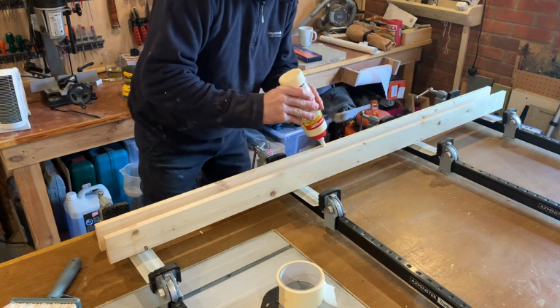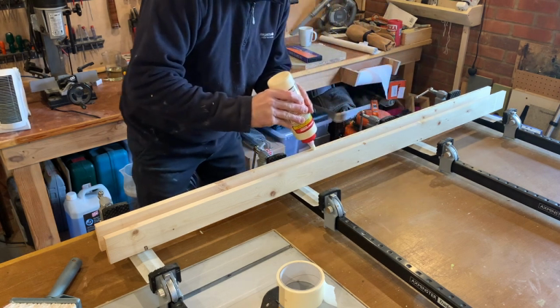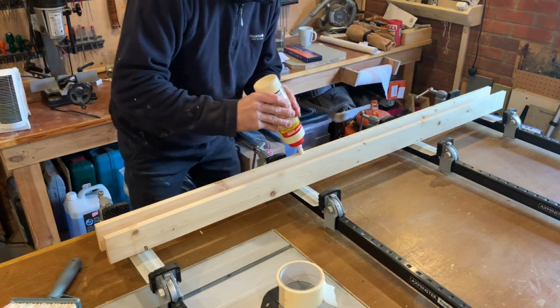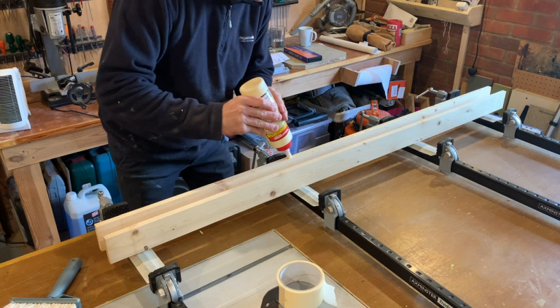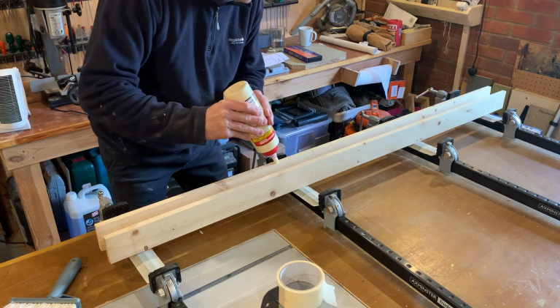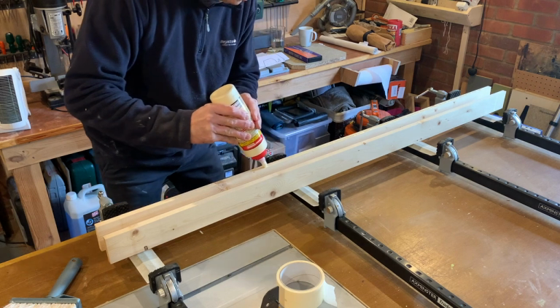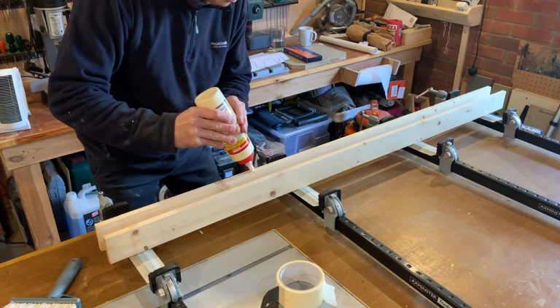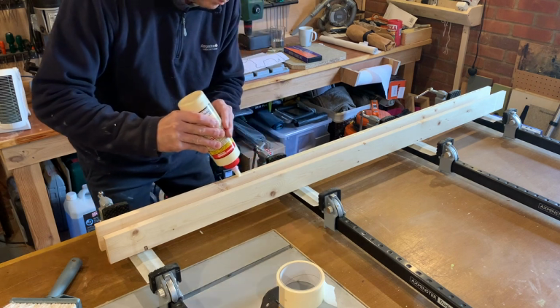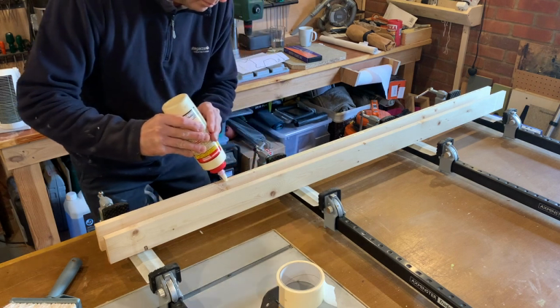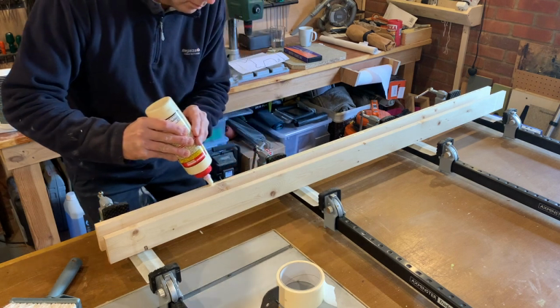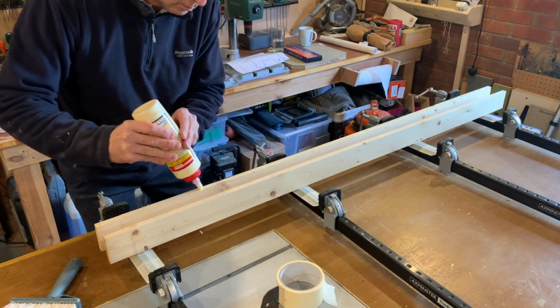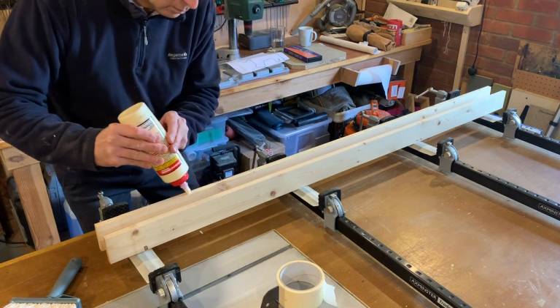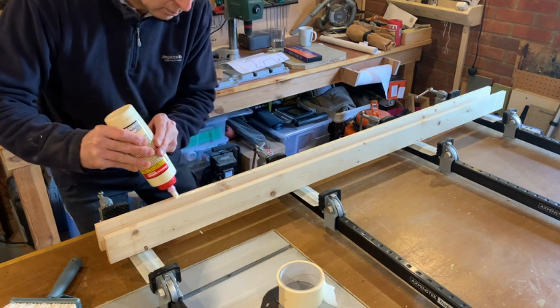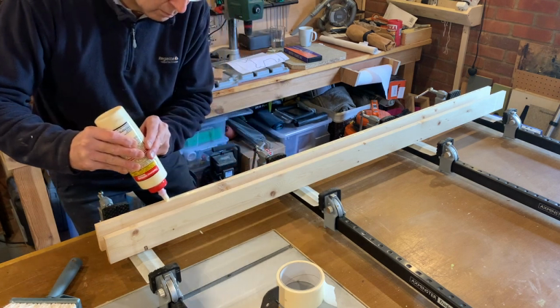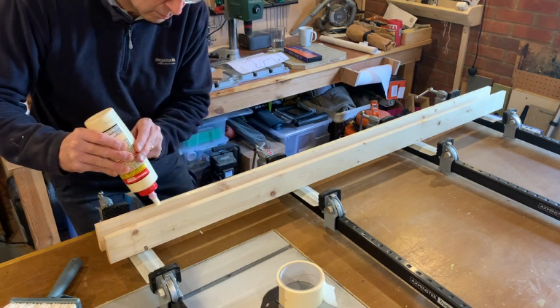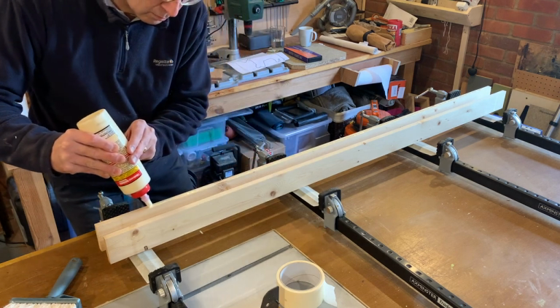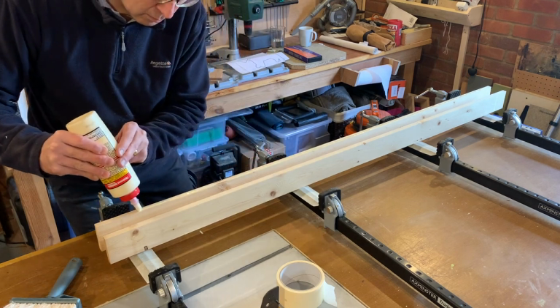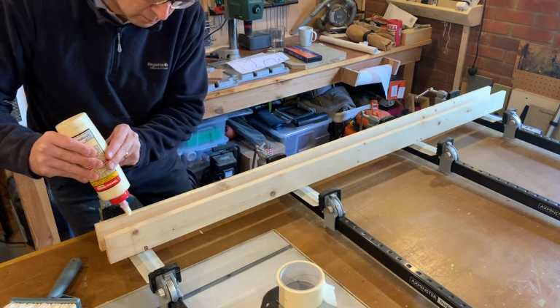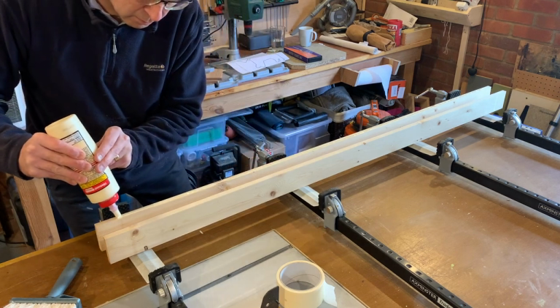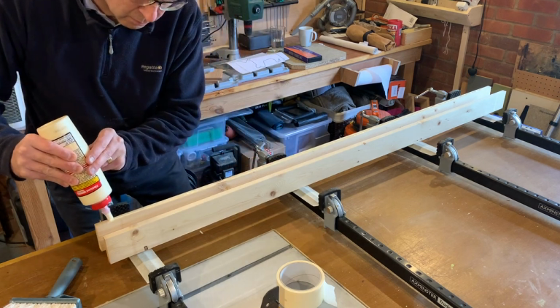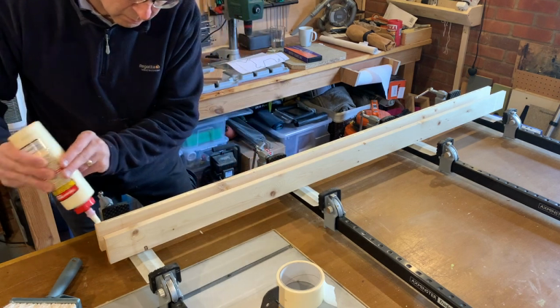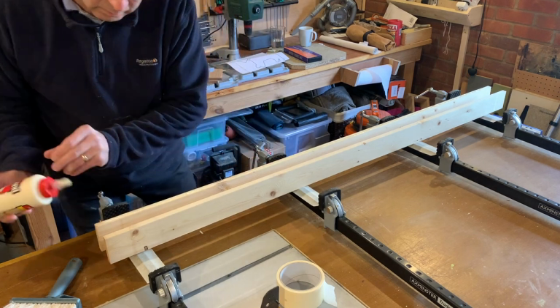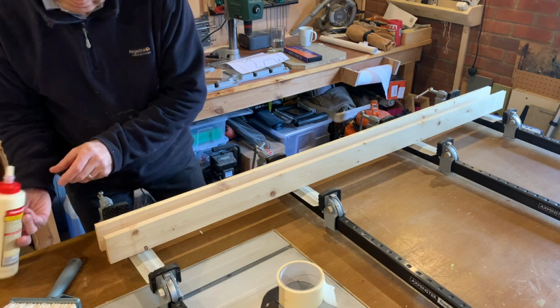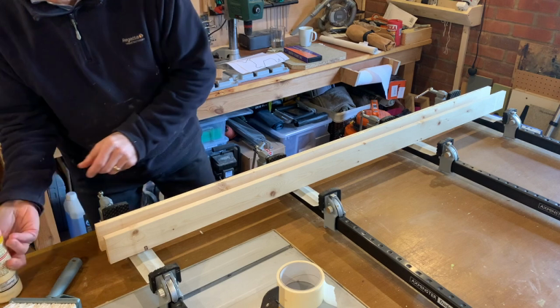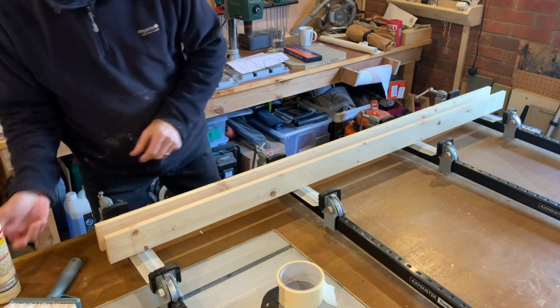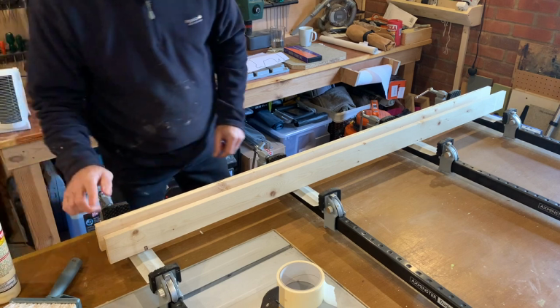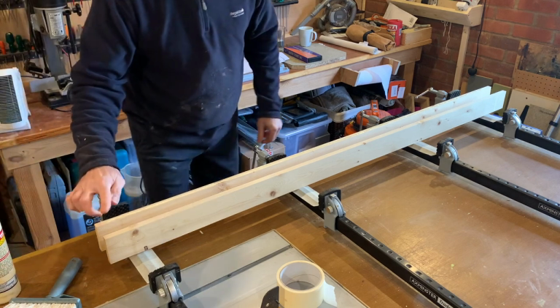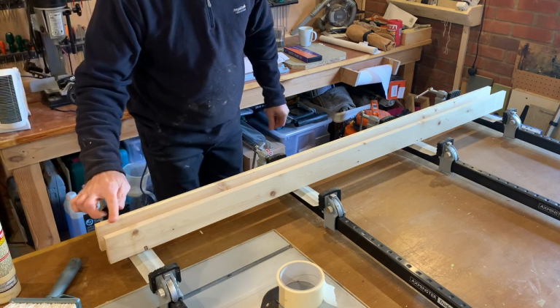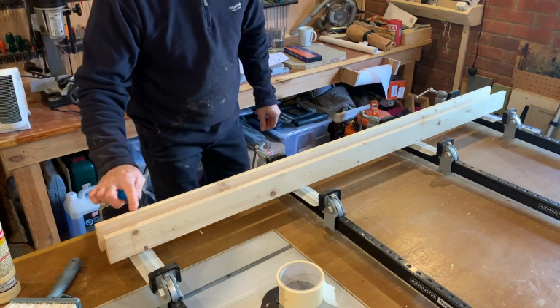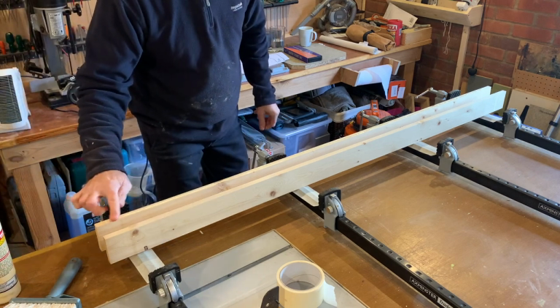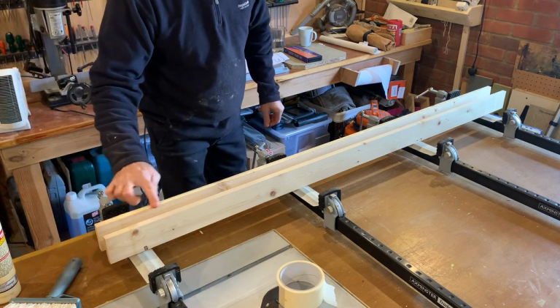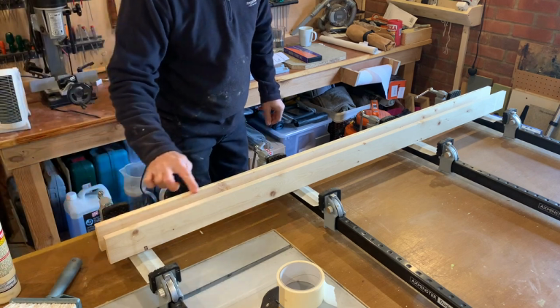As you can see, I'm running glue along the edges and I shall glue these together and put them in the clamps below and clamp them up for a good three to four hours, if not overnight.